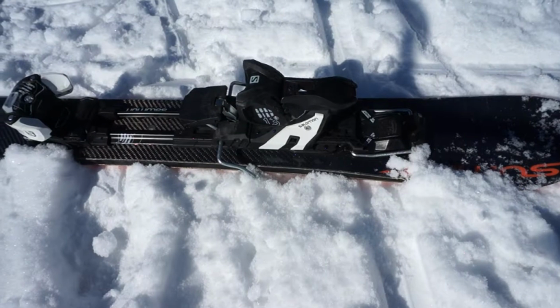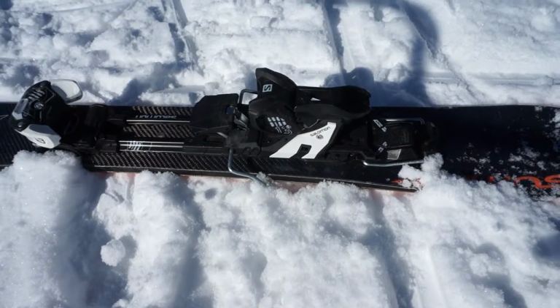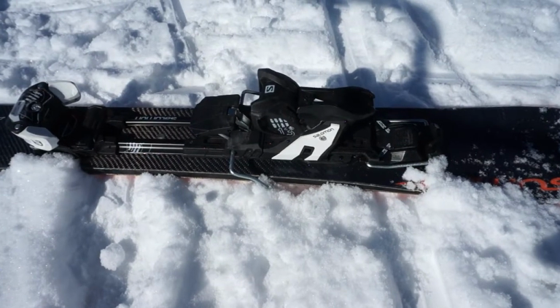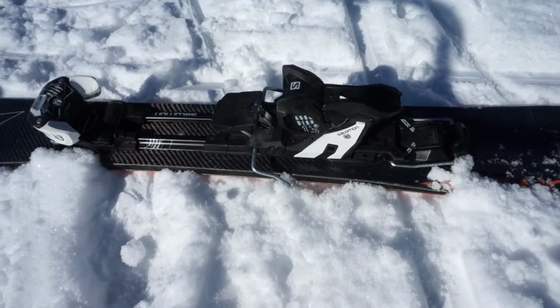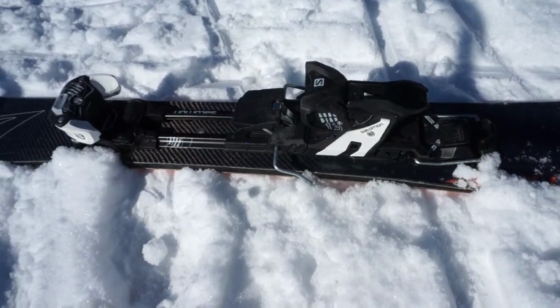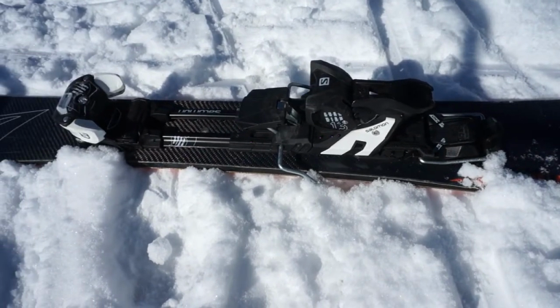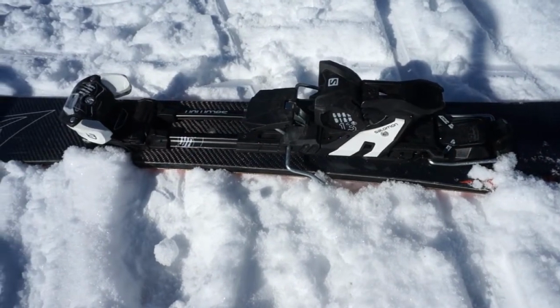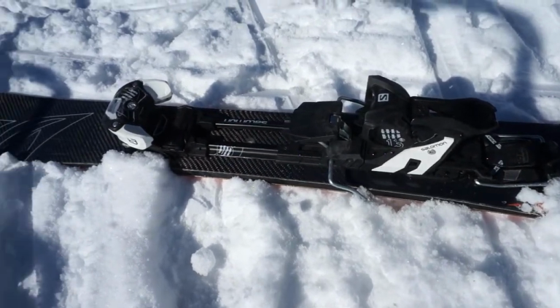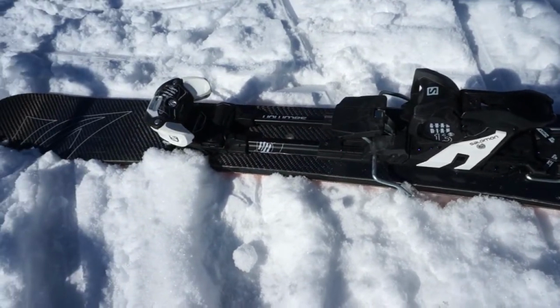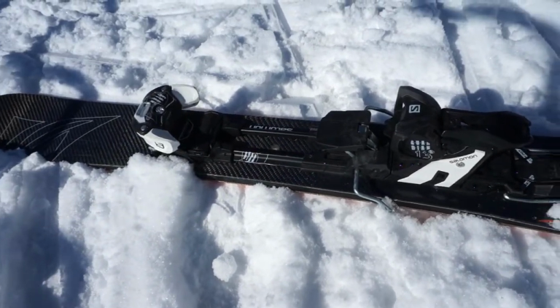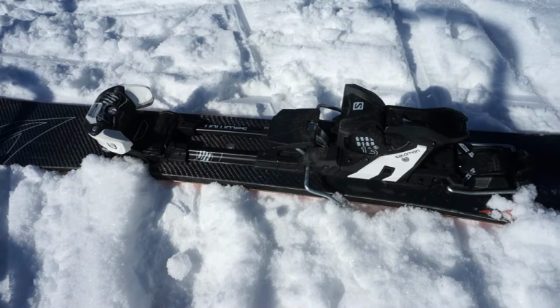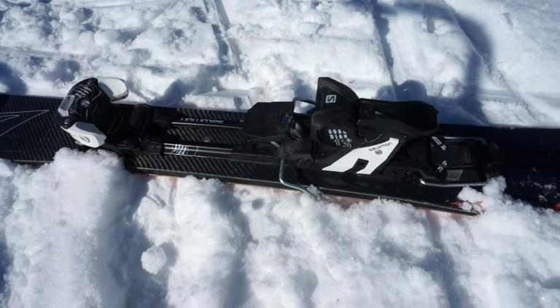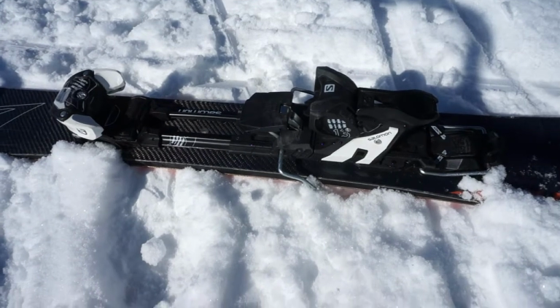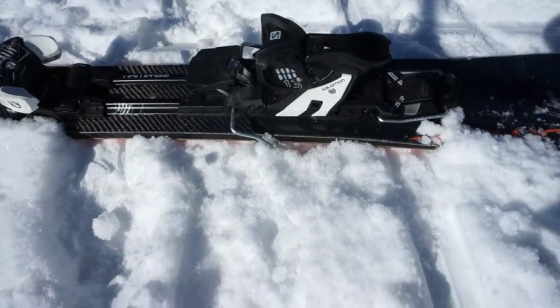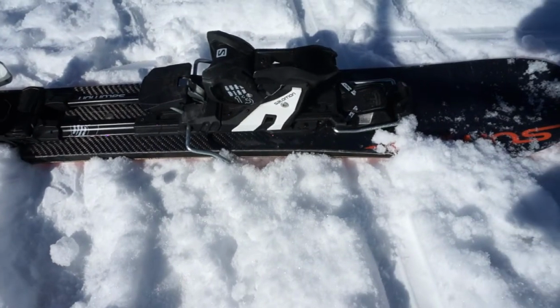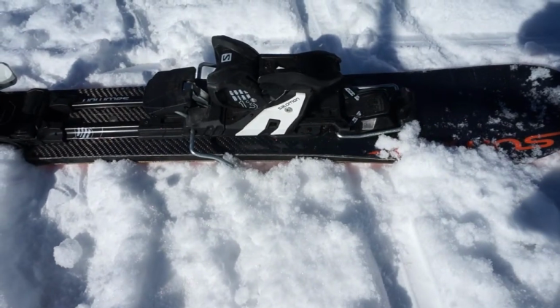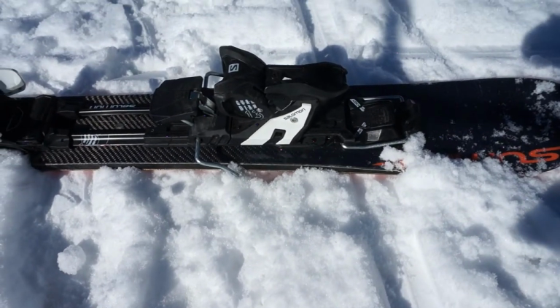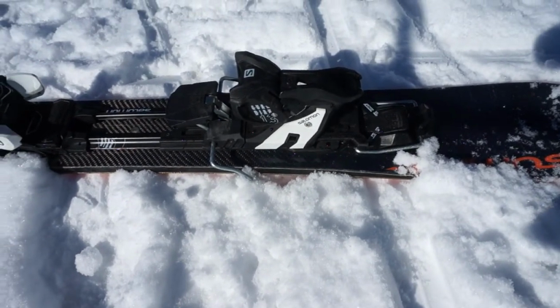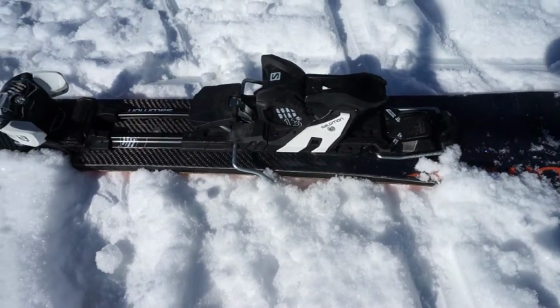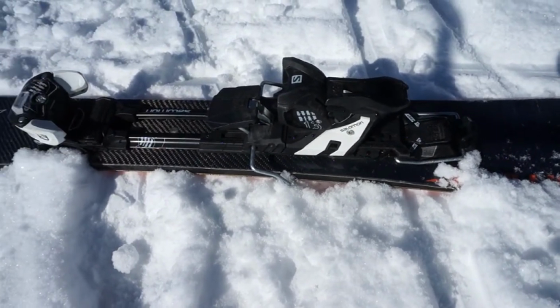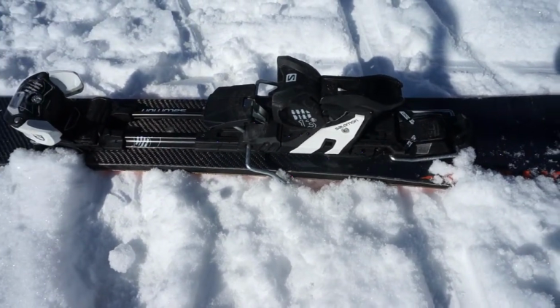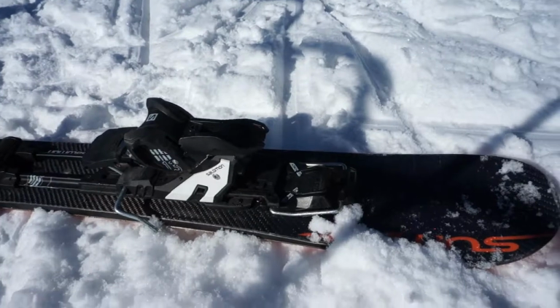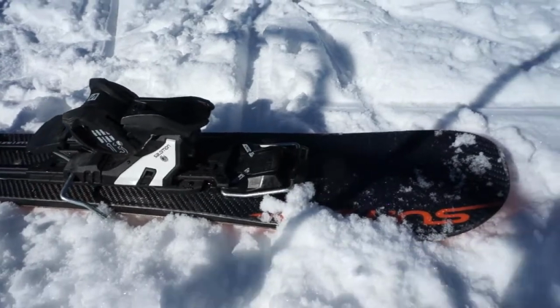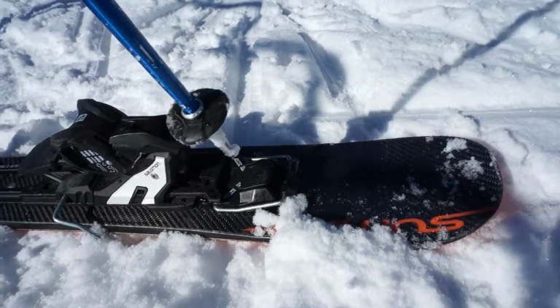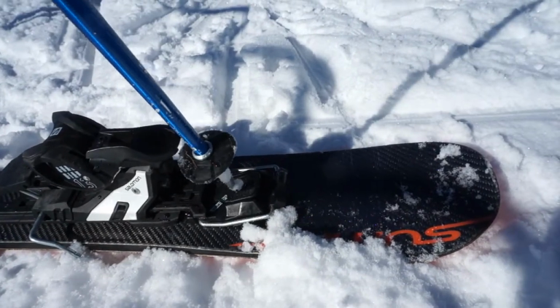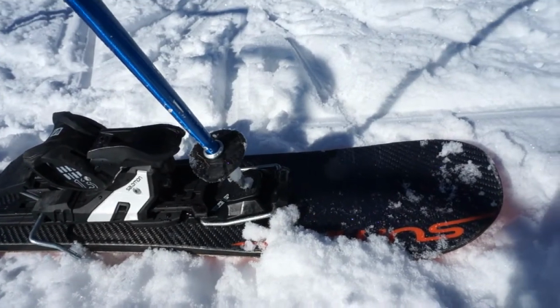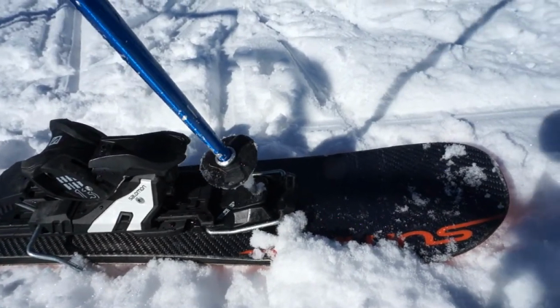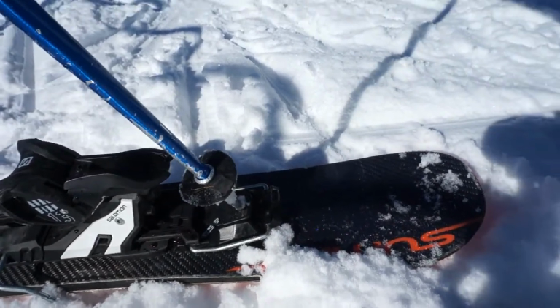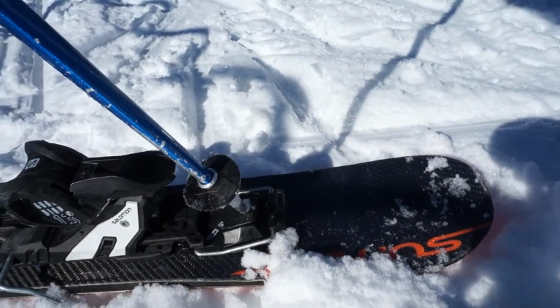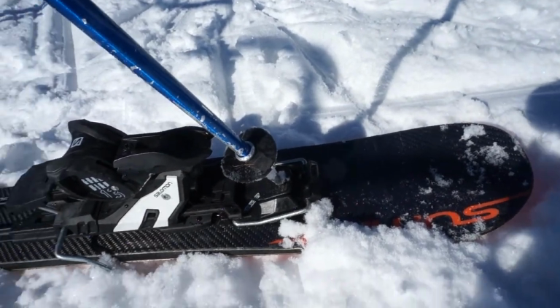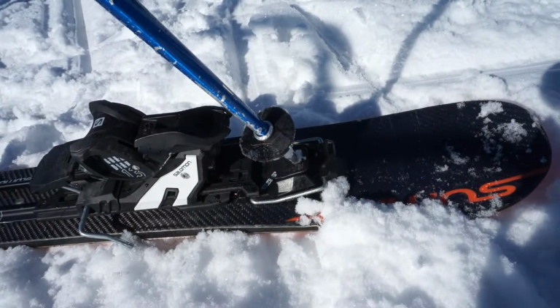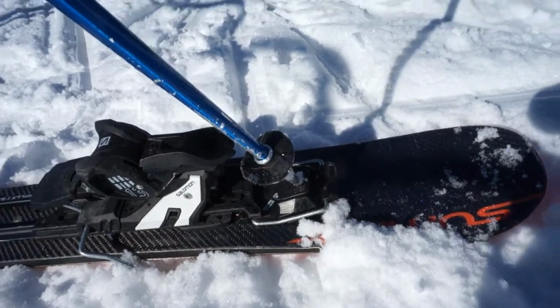These are what I've called Alpine Touring or AT bindings. You can use them for downhill normal skiing, or you can unclip the heel for walking in them. Just use your pole to move that little lever backwards.